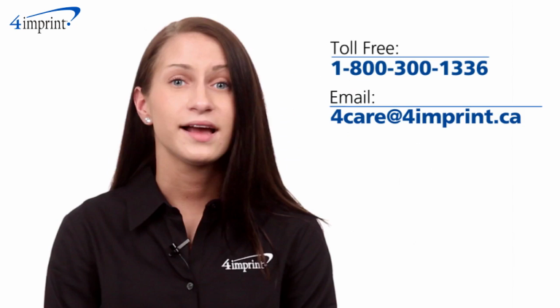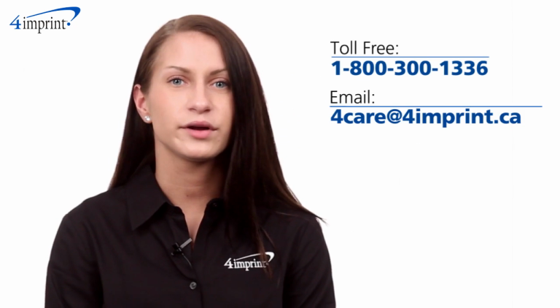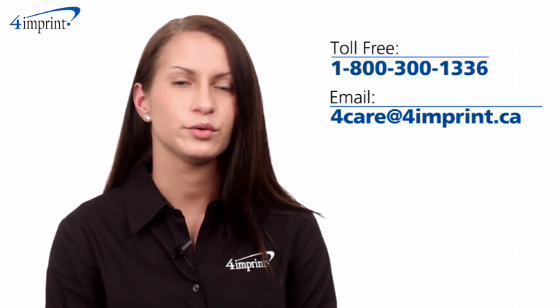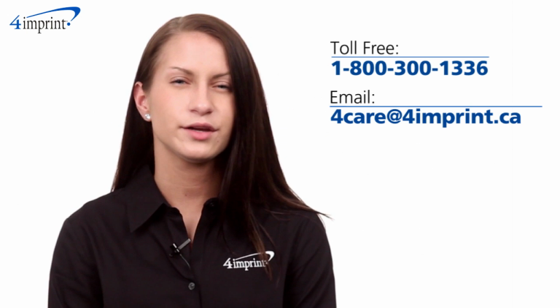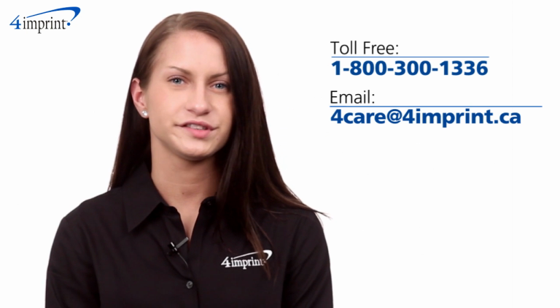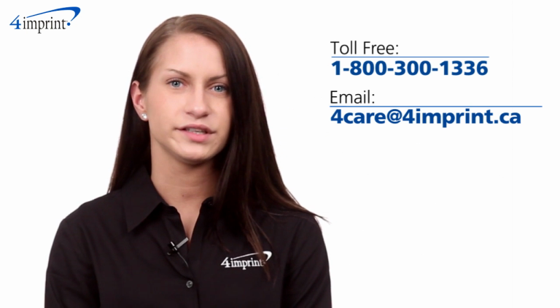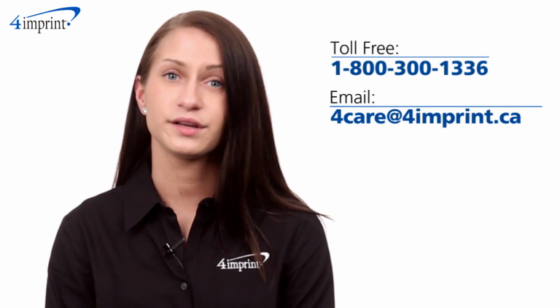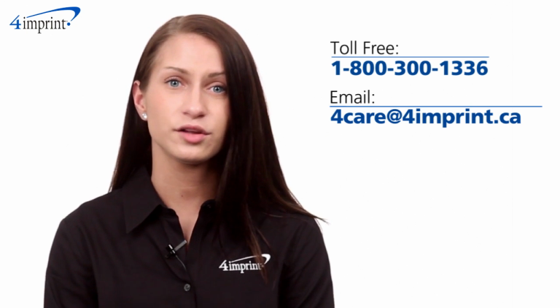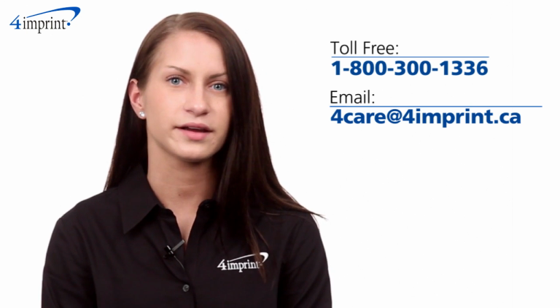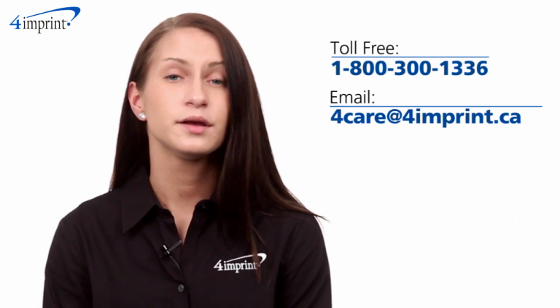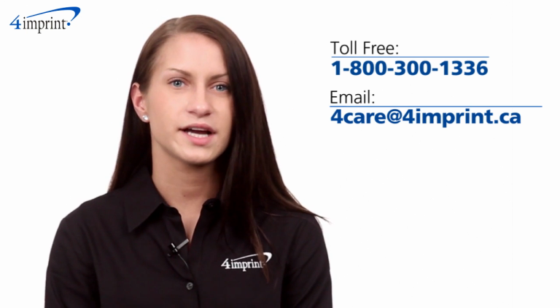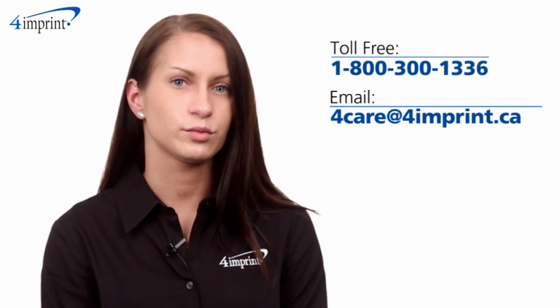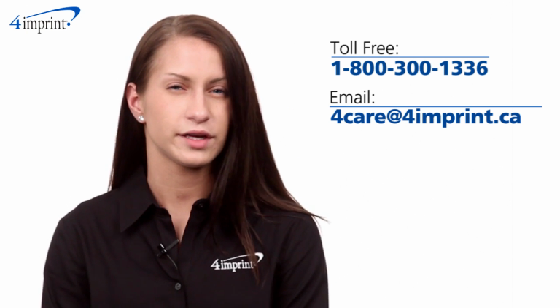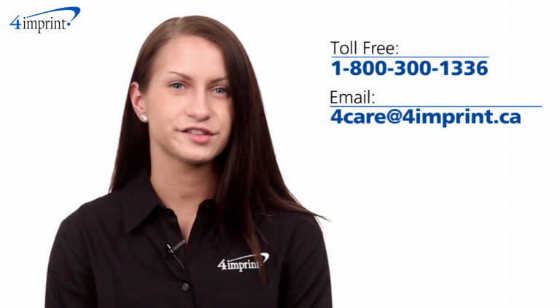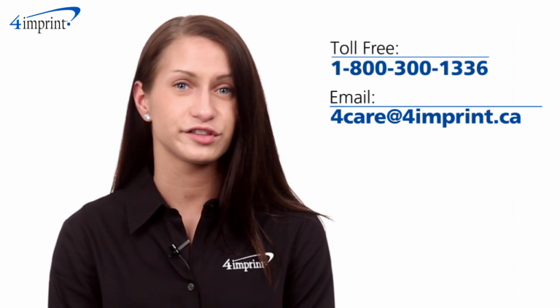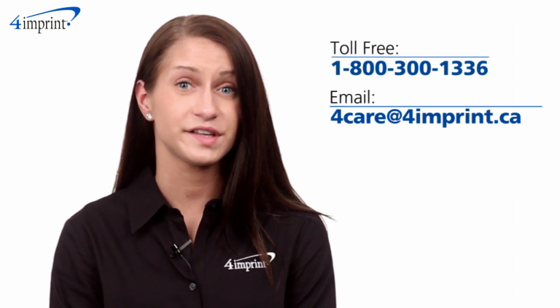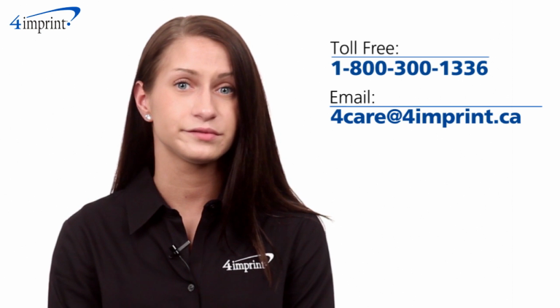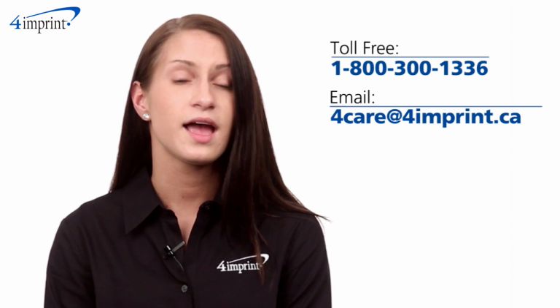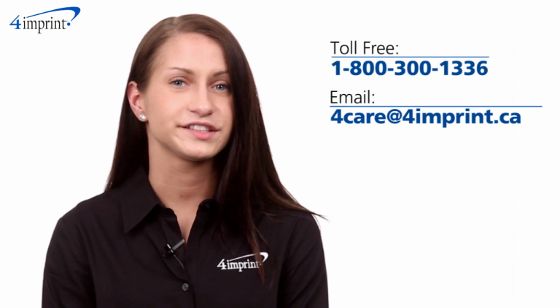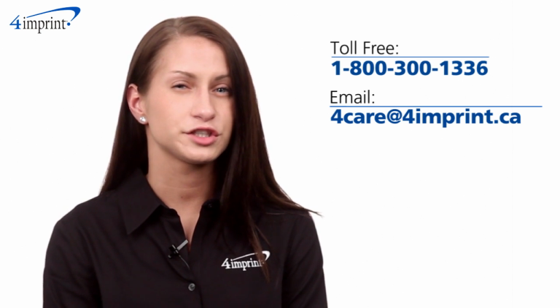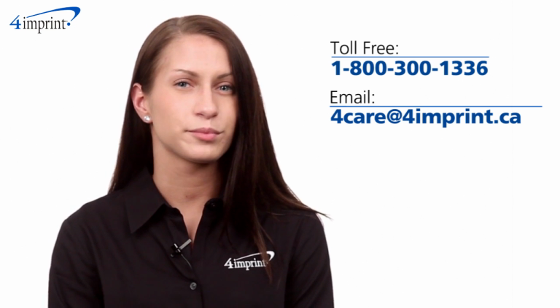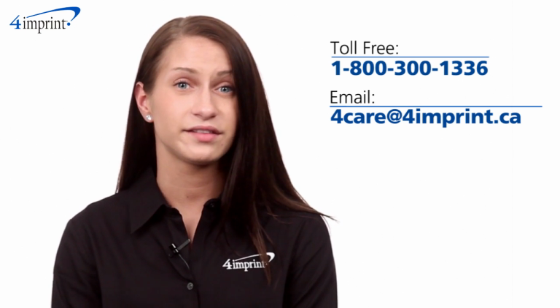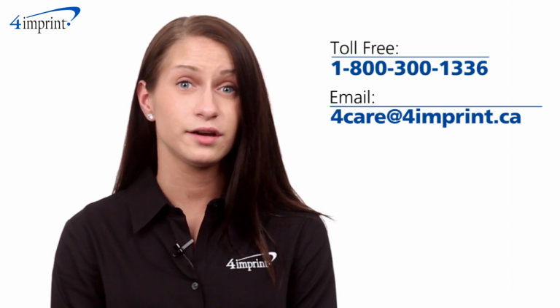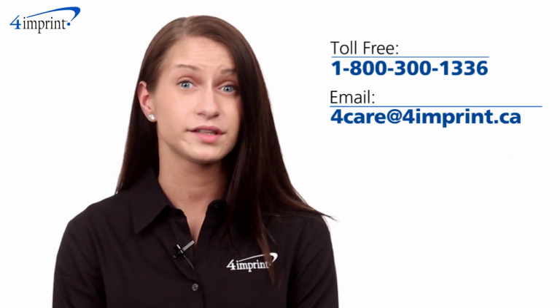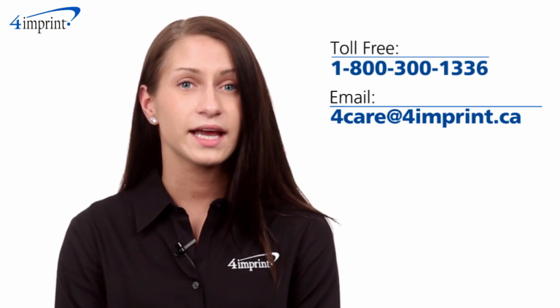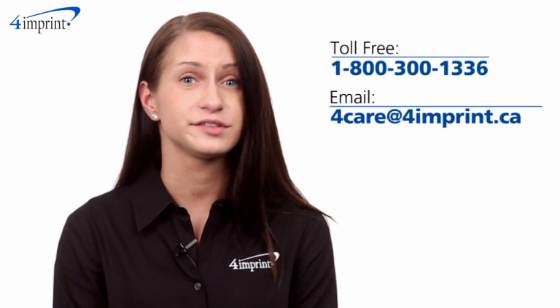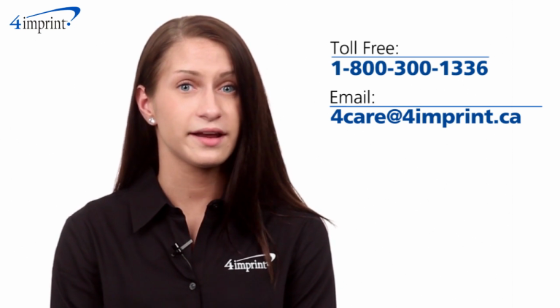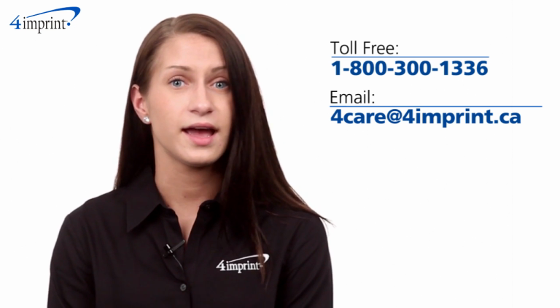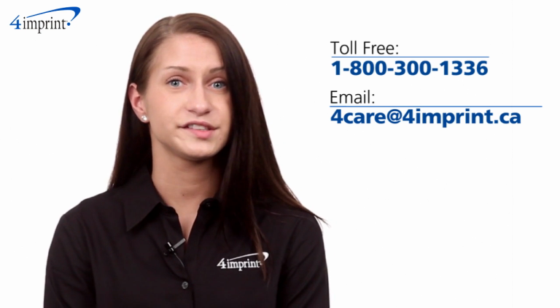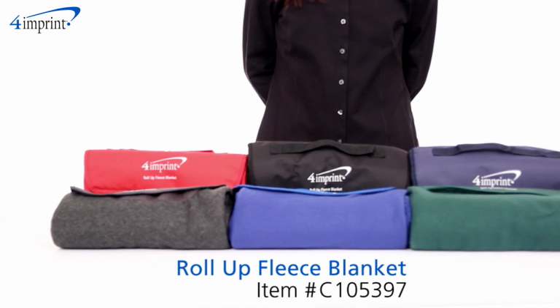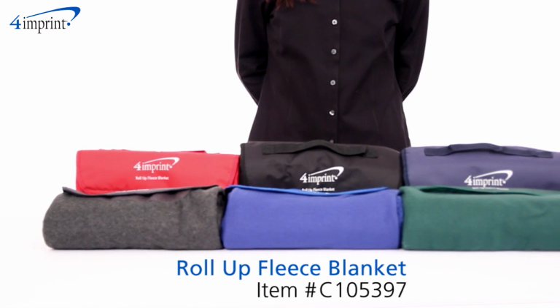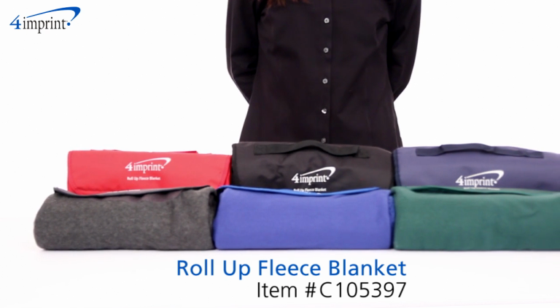As always, if you have any questions about this or any of our other products, please contact one of our friendly customer service representatives. Thanks for watching 4imprint's online videos. My name is Brianna and this has been the roll-up fleece blanket.